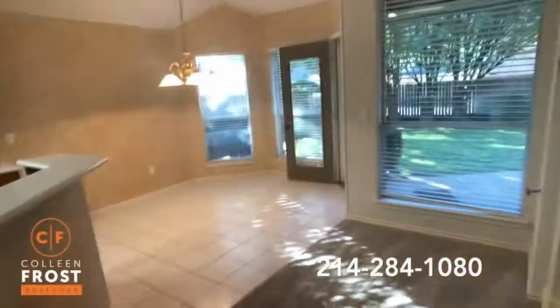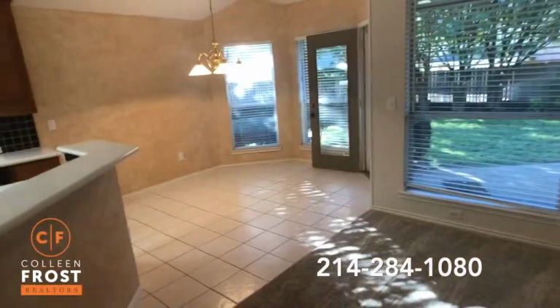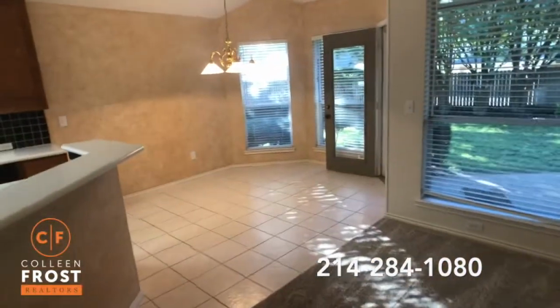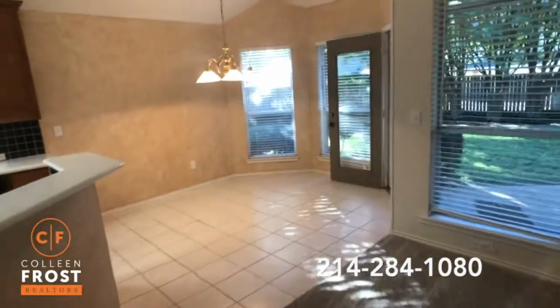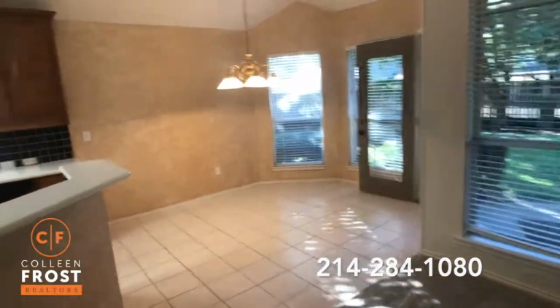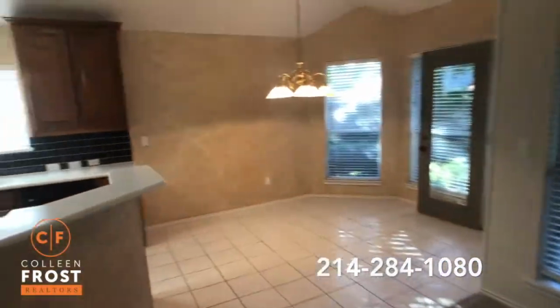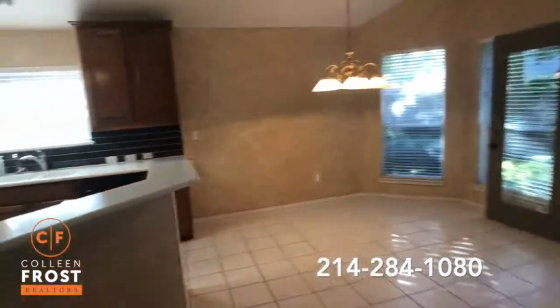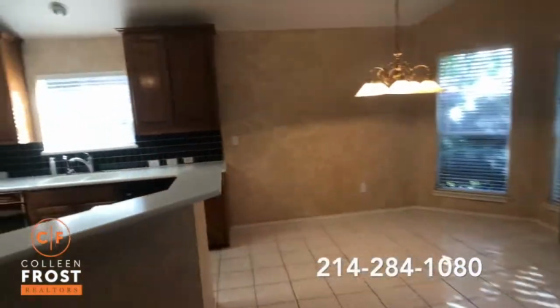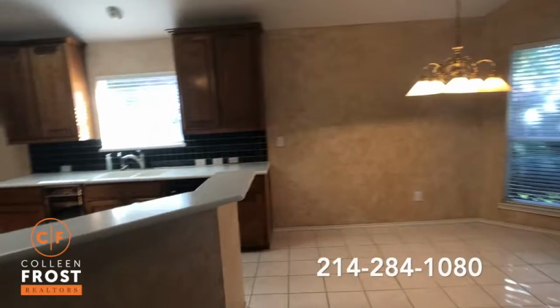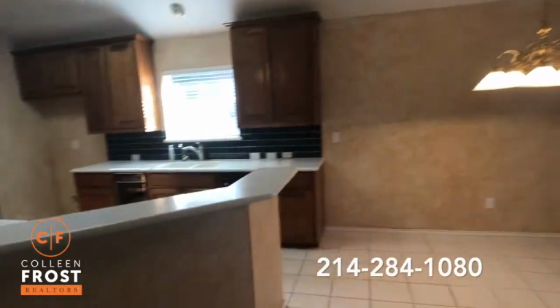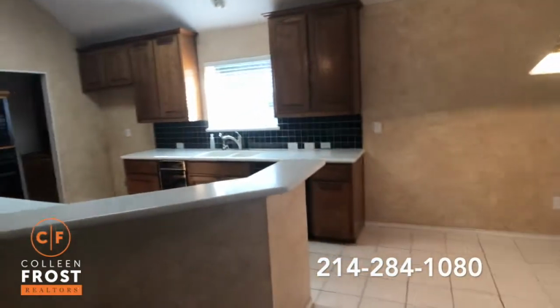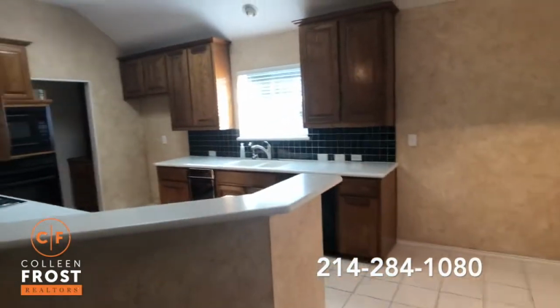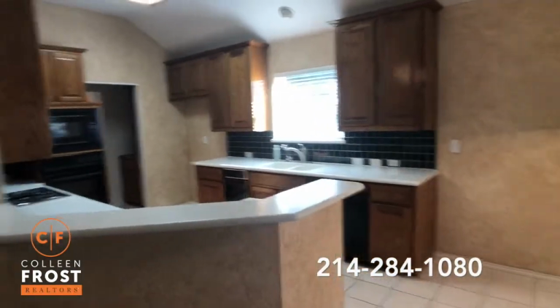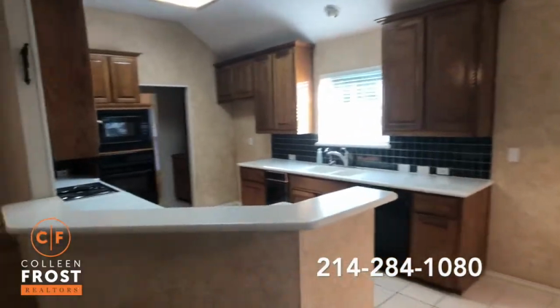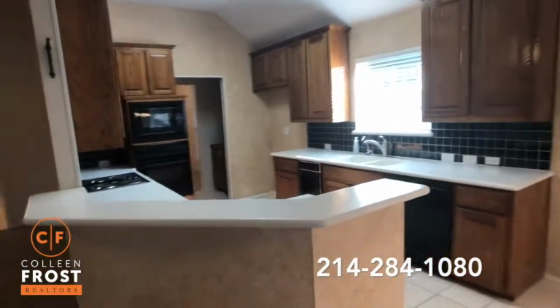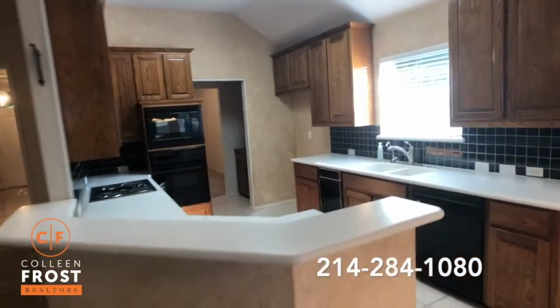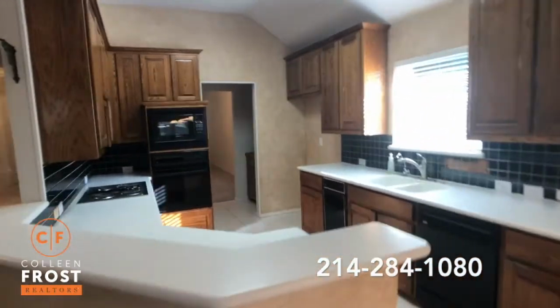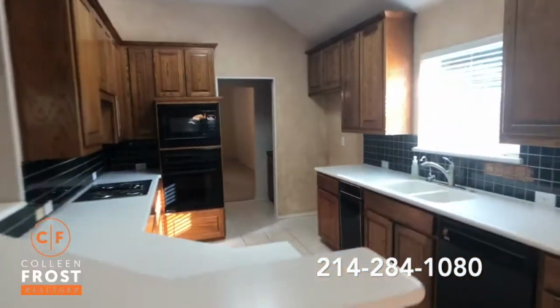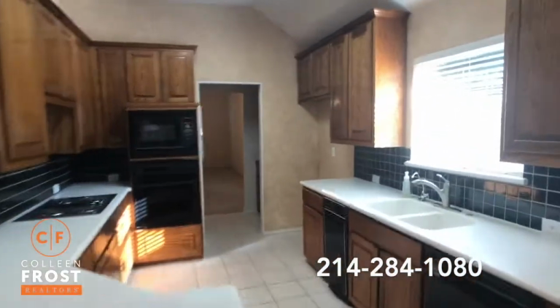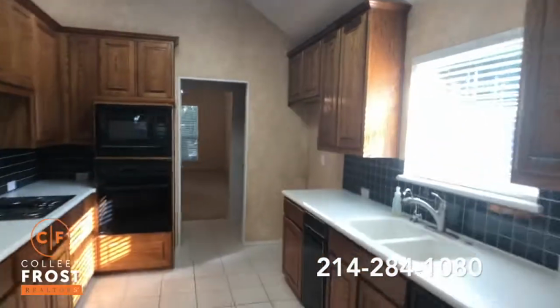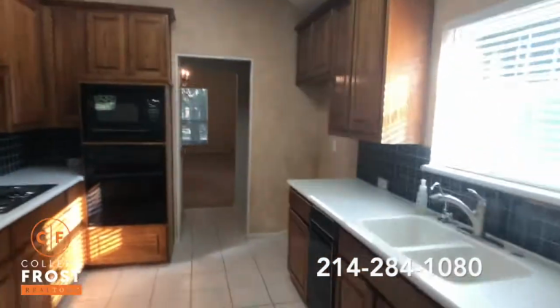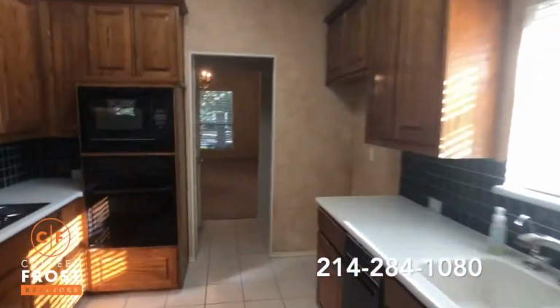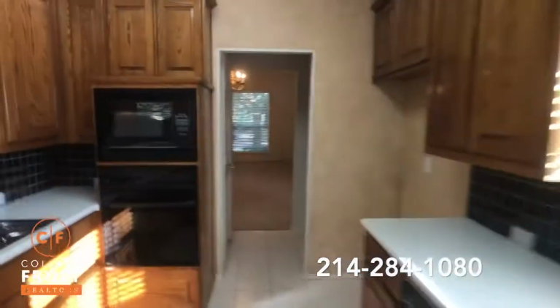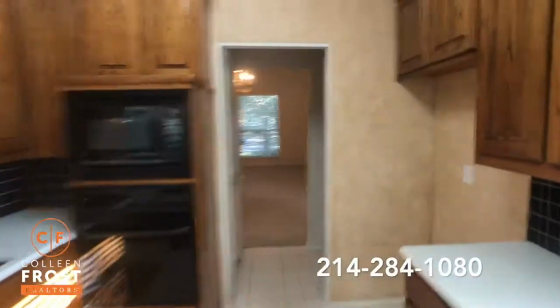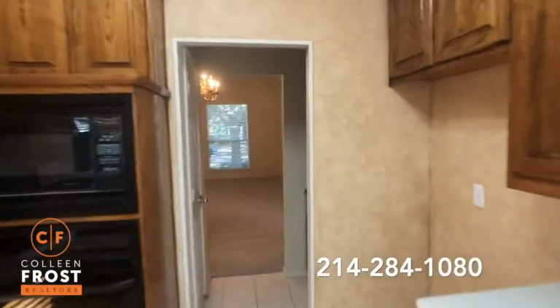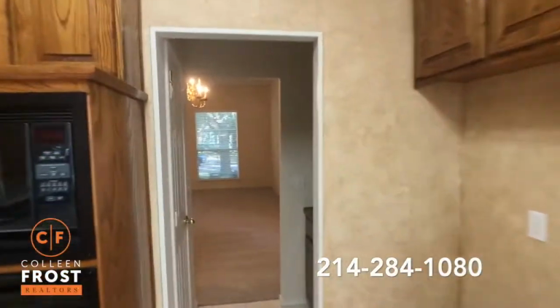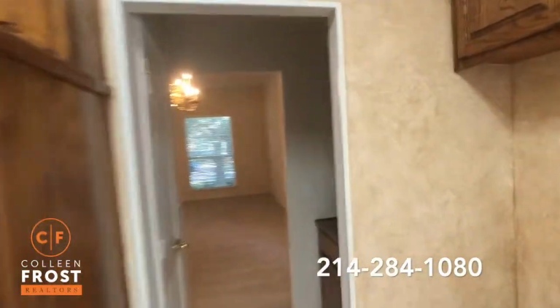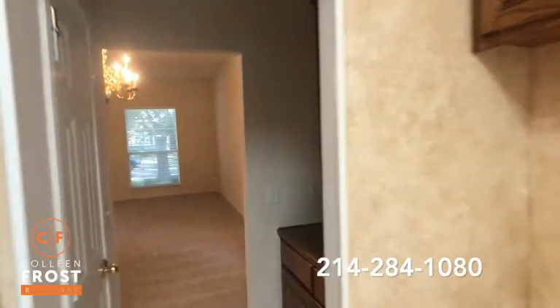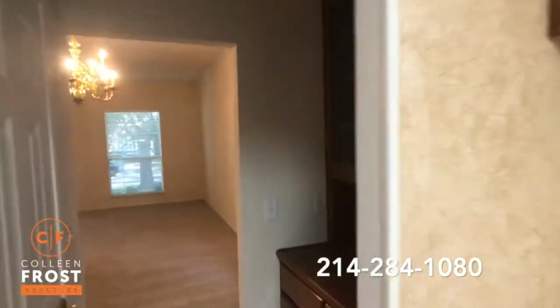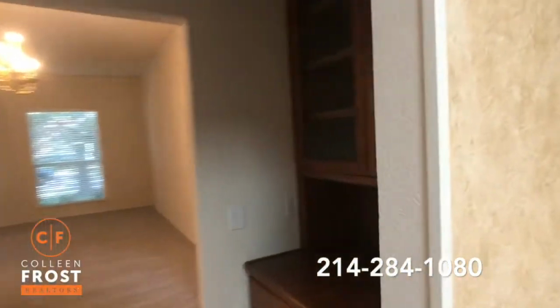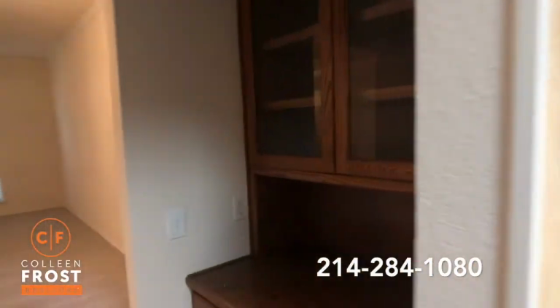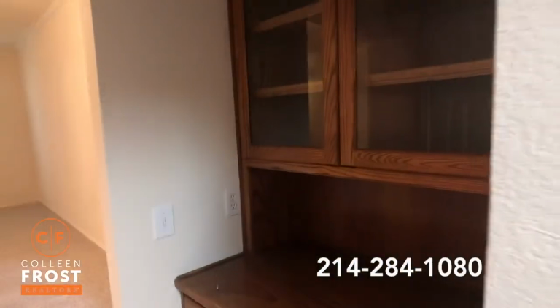Here we have the kitchen nook, open to the kitchen area, and then it comes into a nice coffee bar, butler bar area, back into the formal dining room.